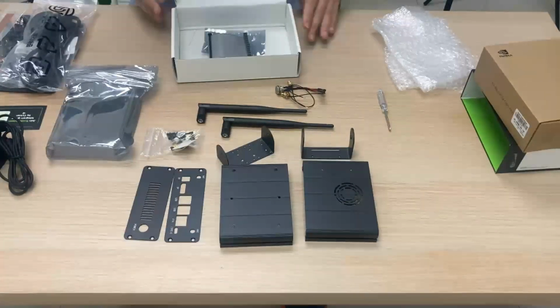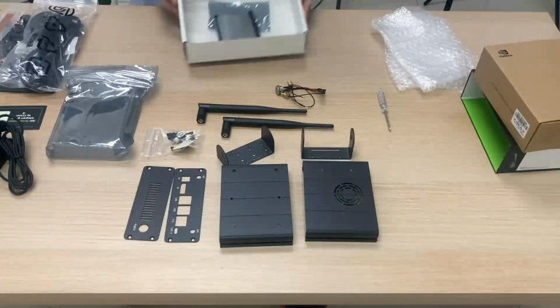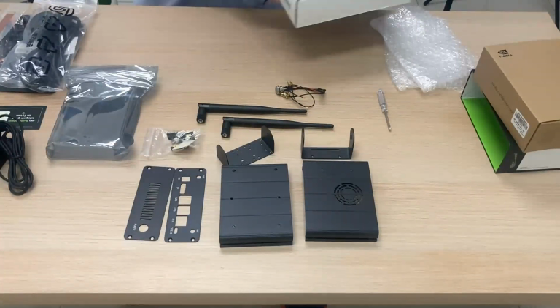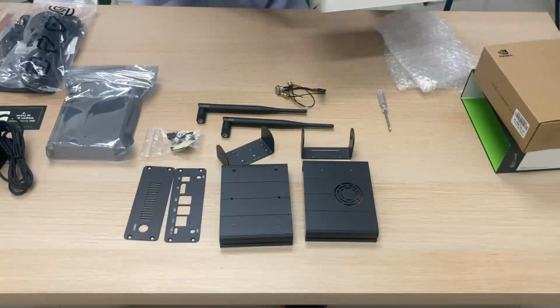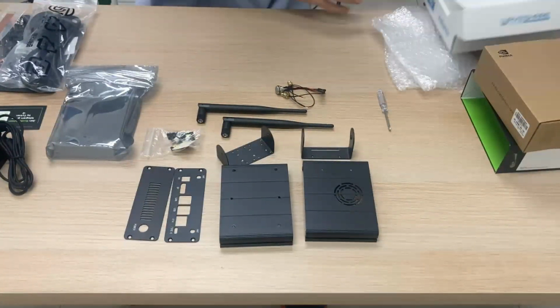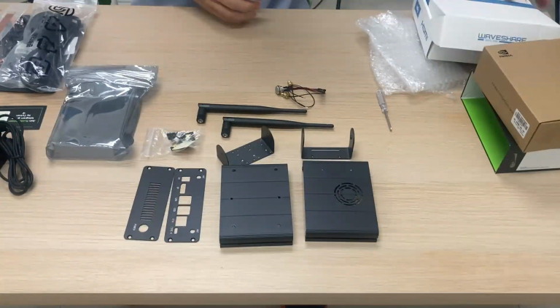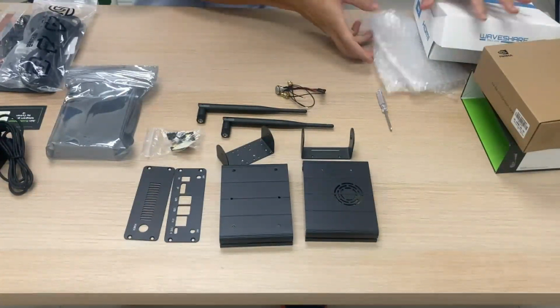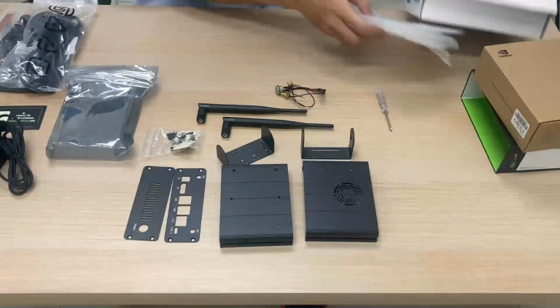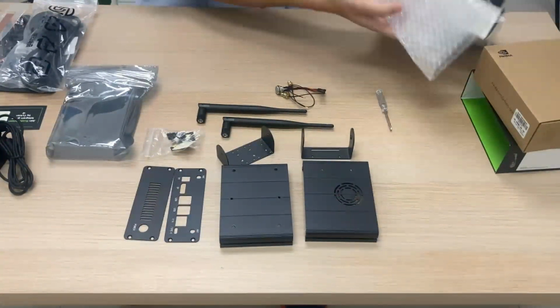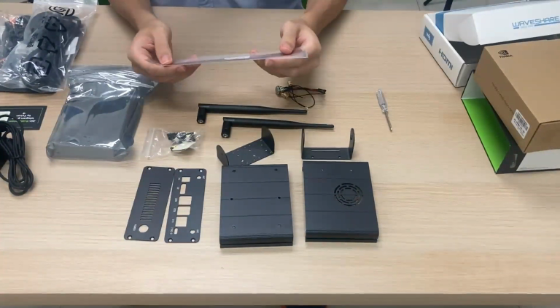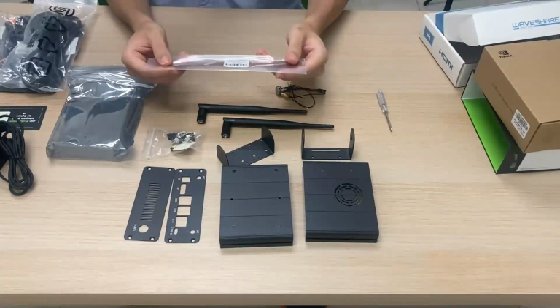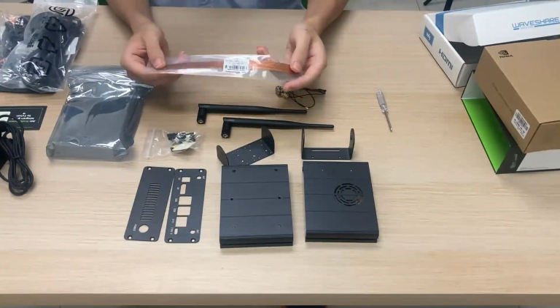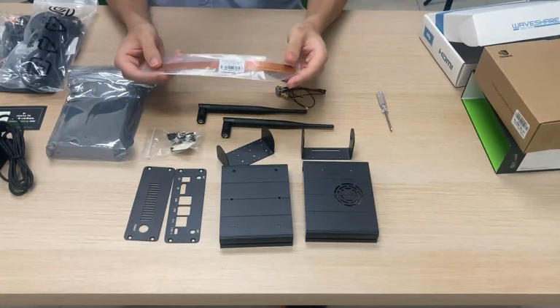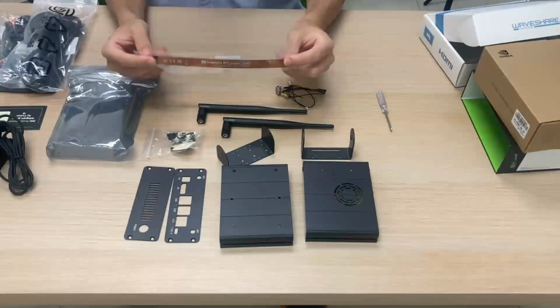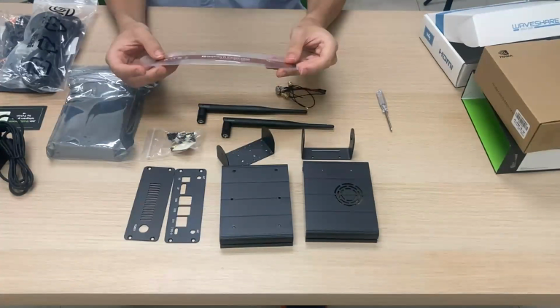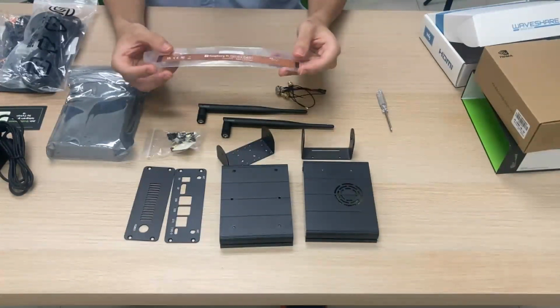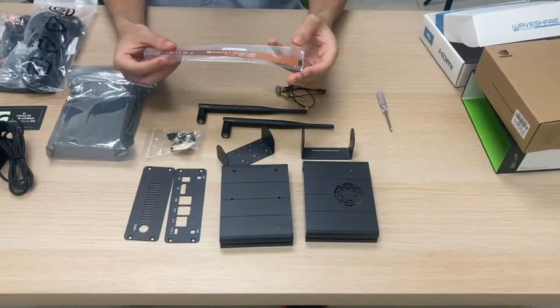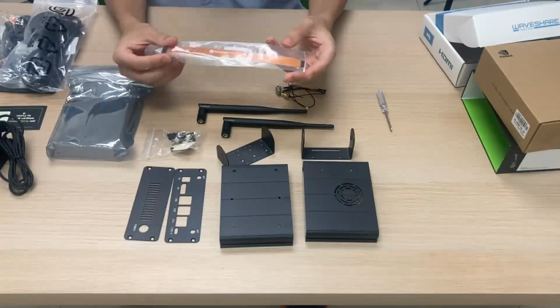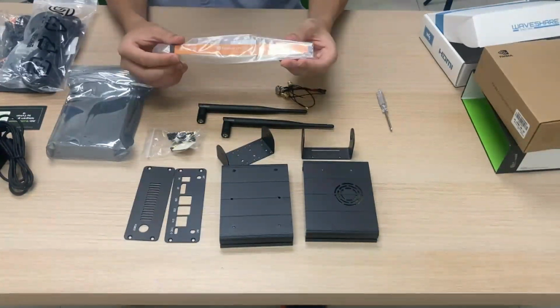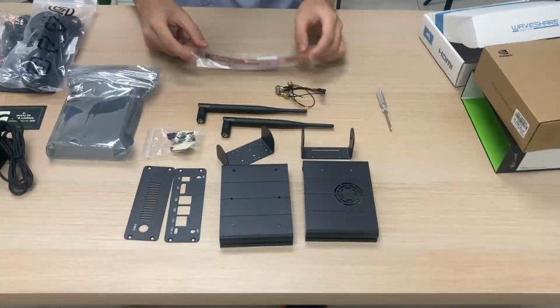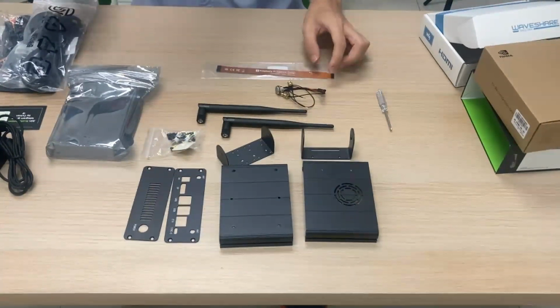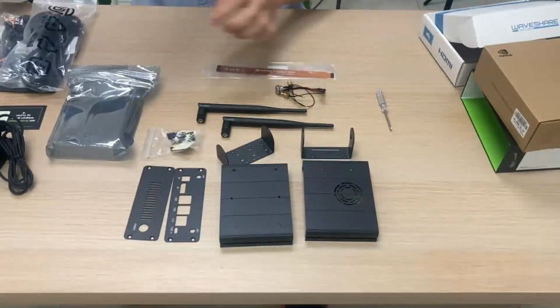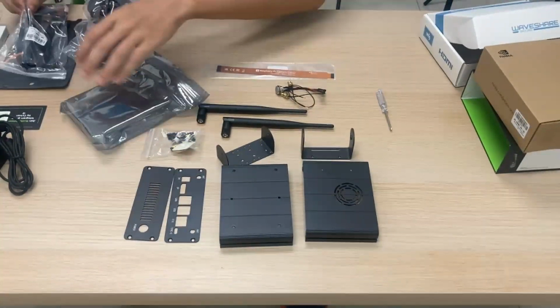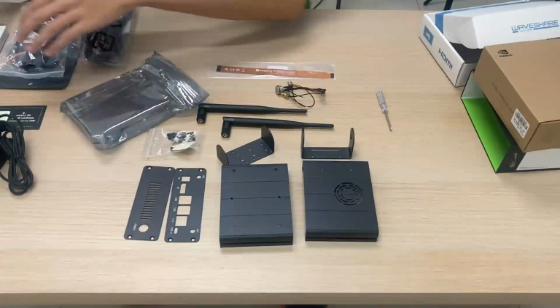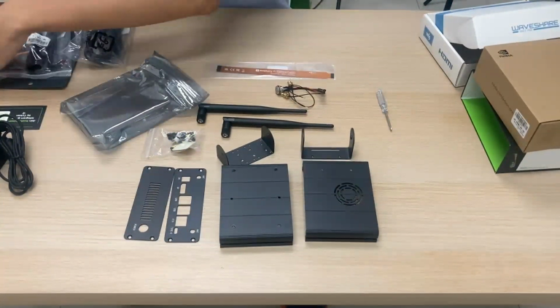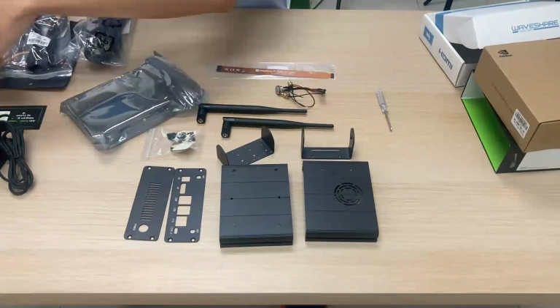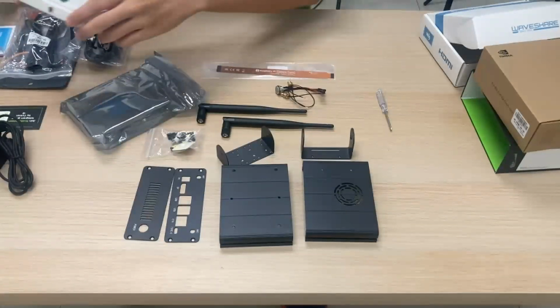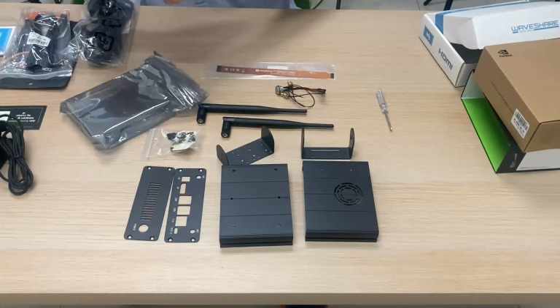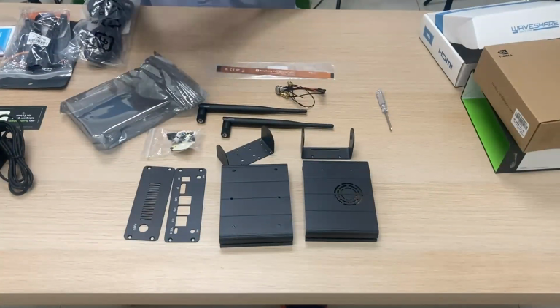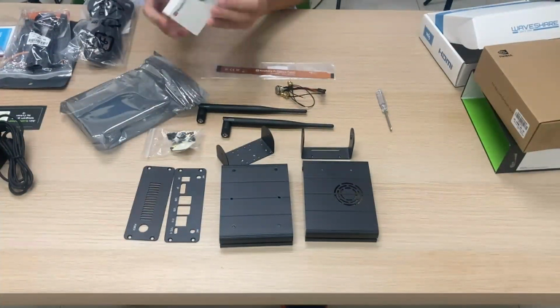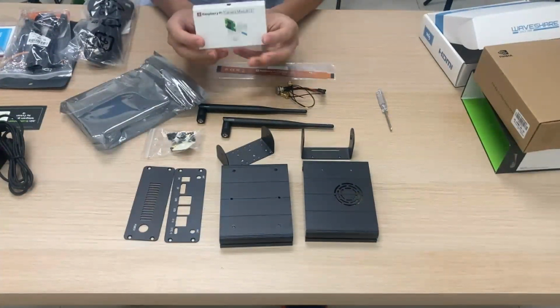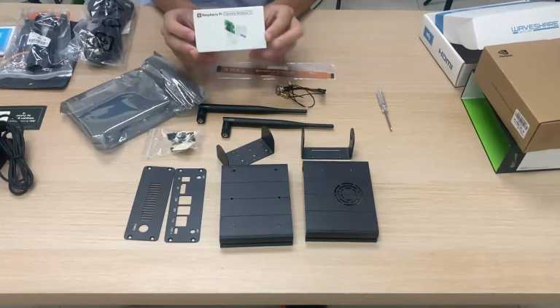We will also need, separately from the case box, a 22-15 pin FFC cable for the camera, and we also need the Raspberry Pi camera module 2.